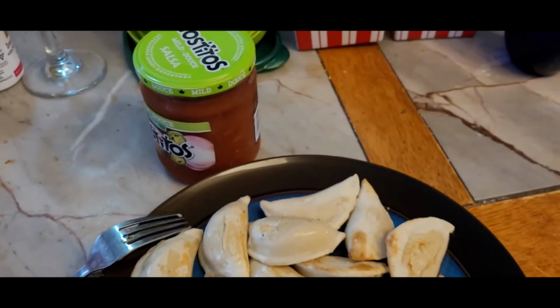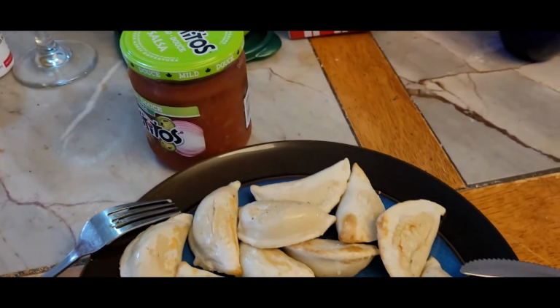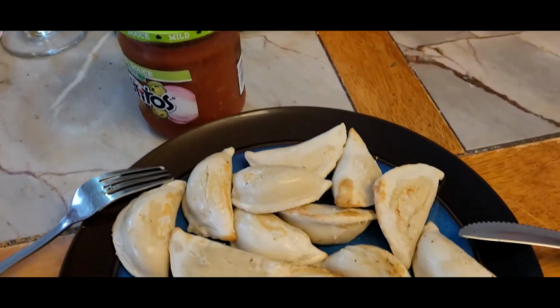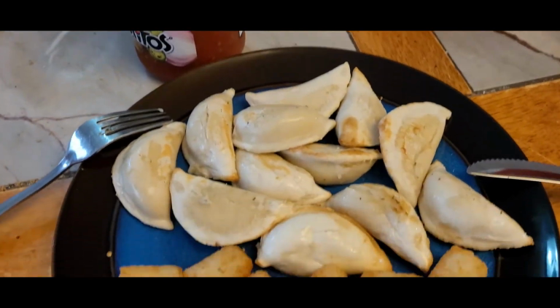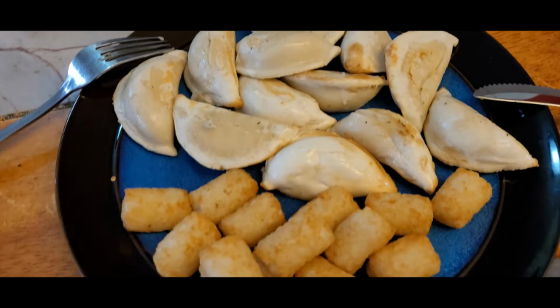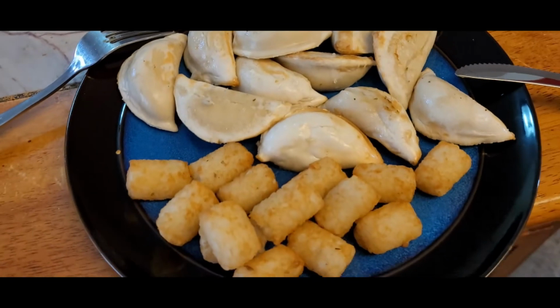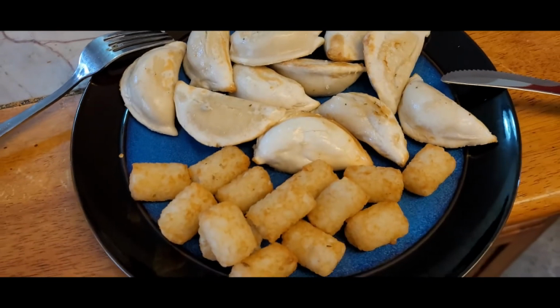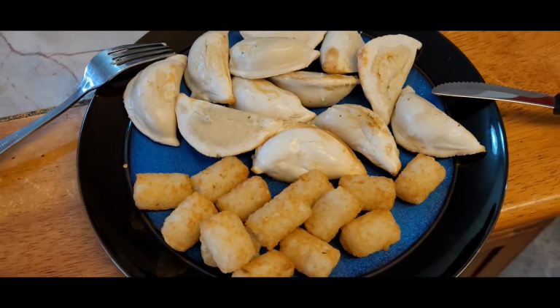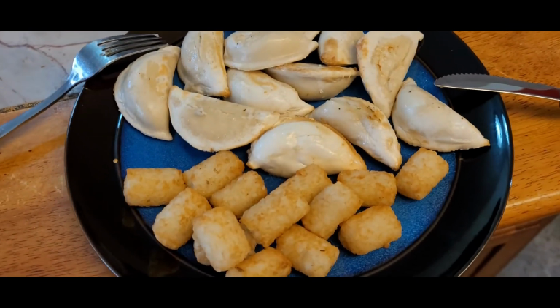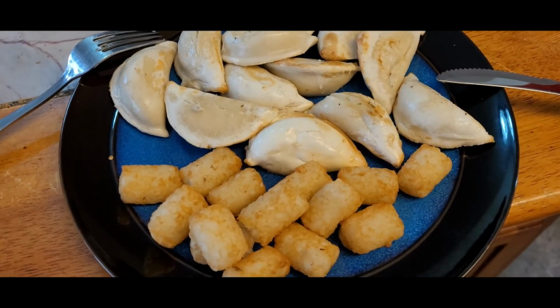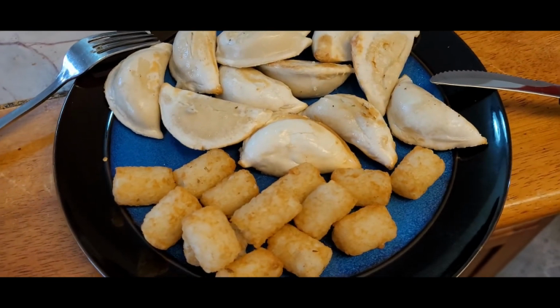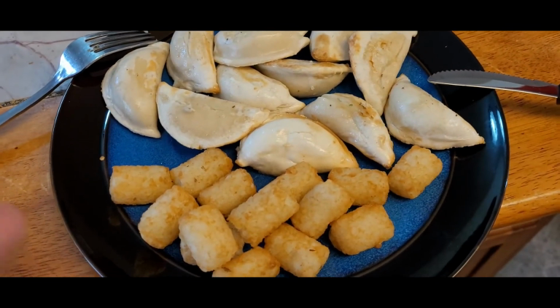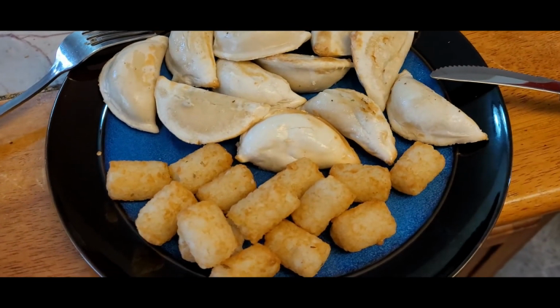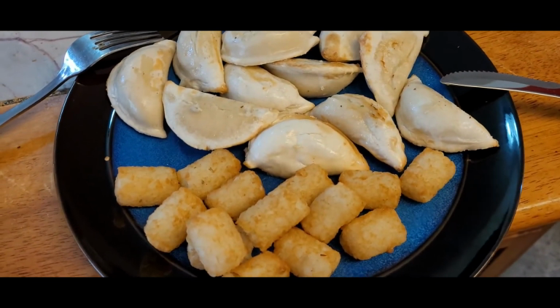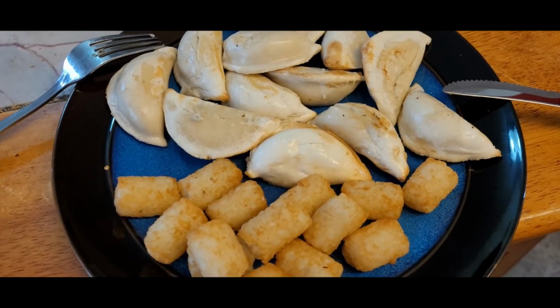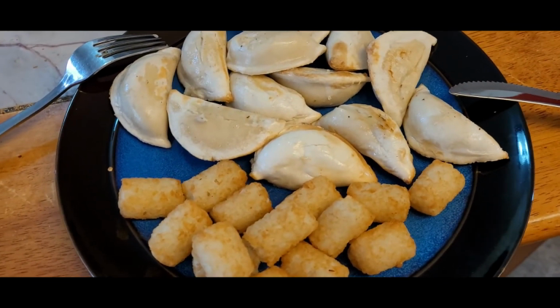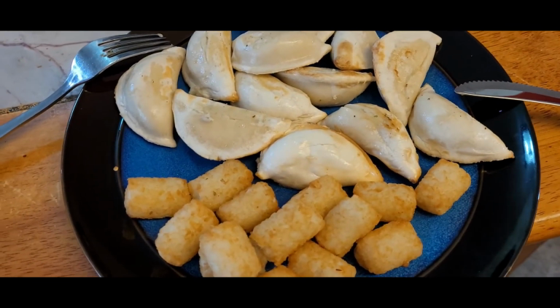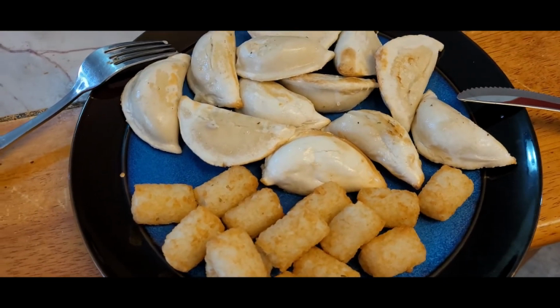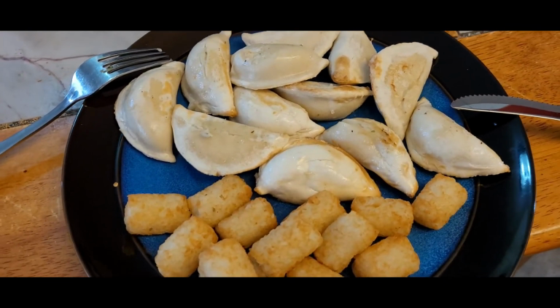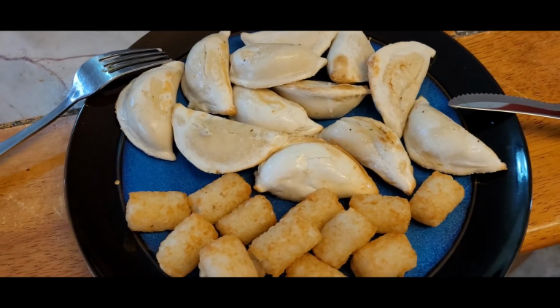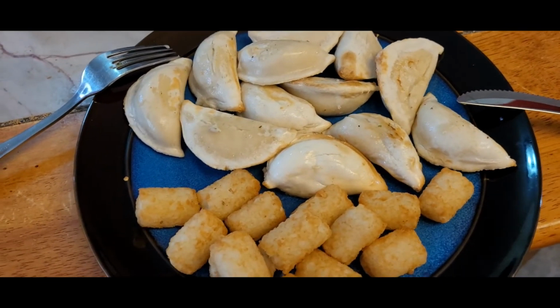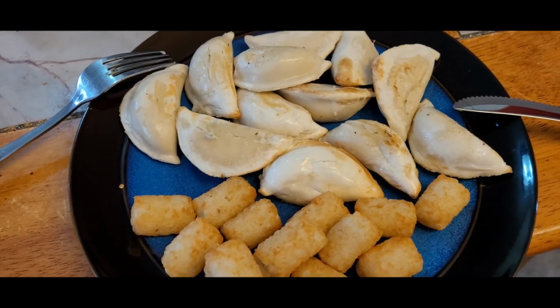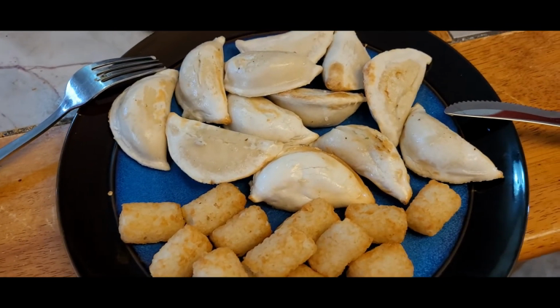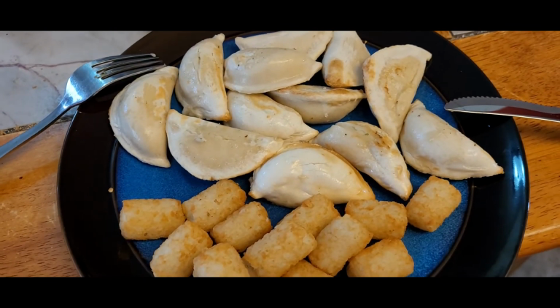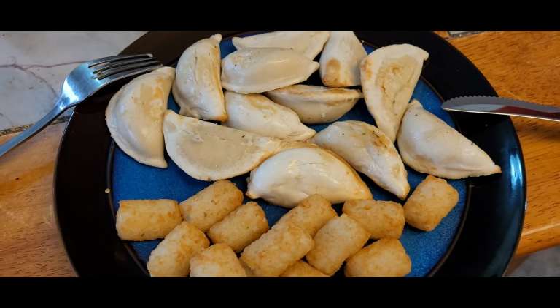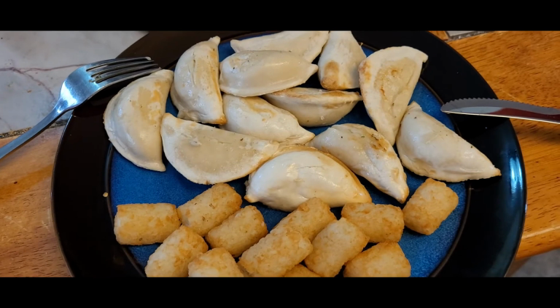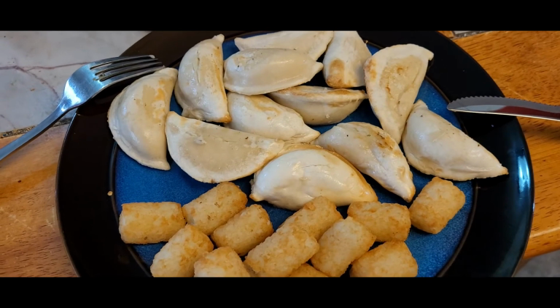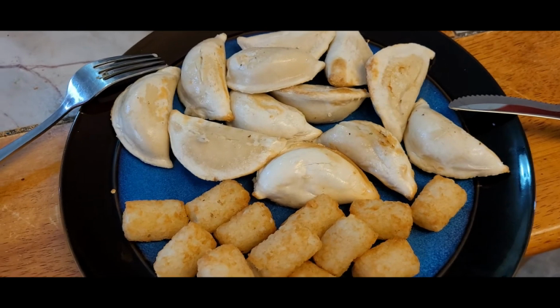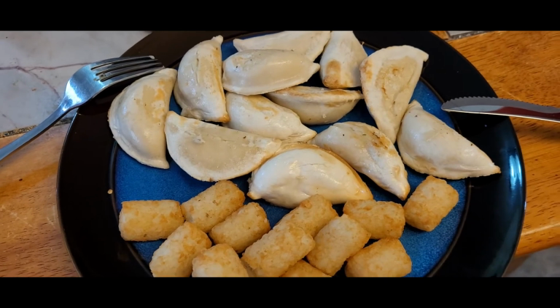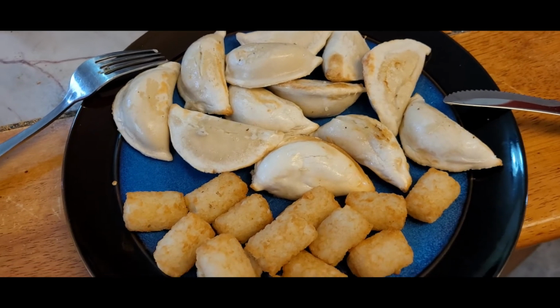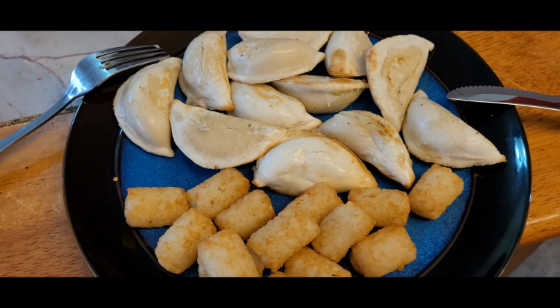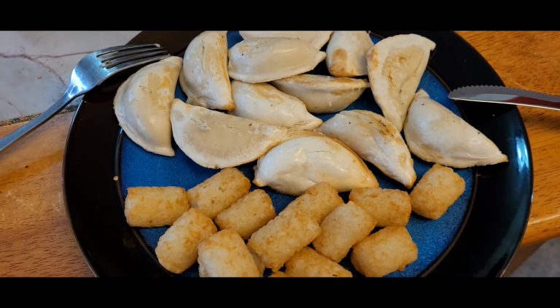Got my salsa and I'm ready to go. Not the healthiest lunch — I'll add some salad maybe as well. But yeah, turned out great.